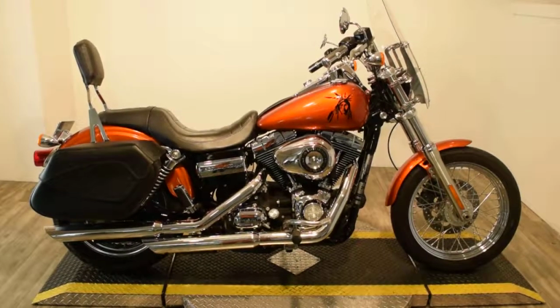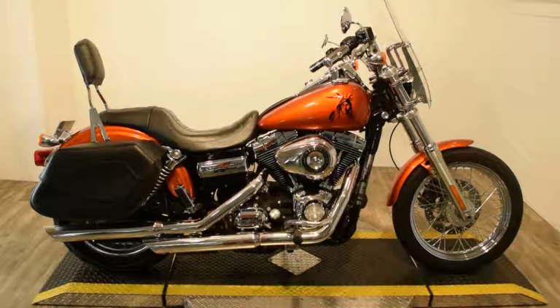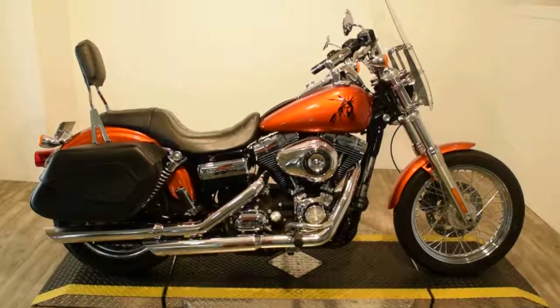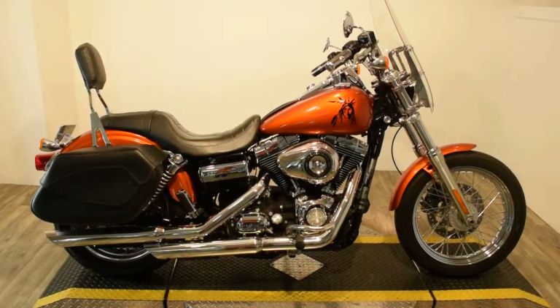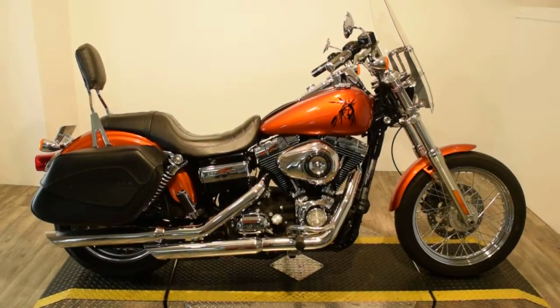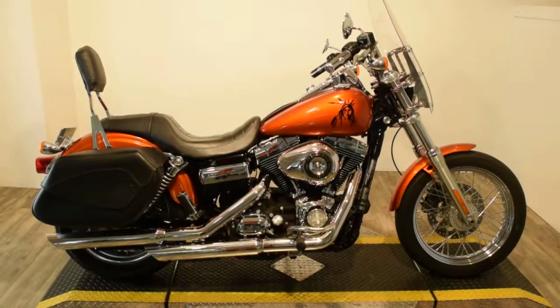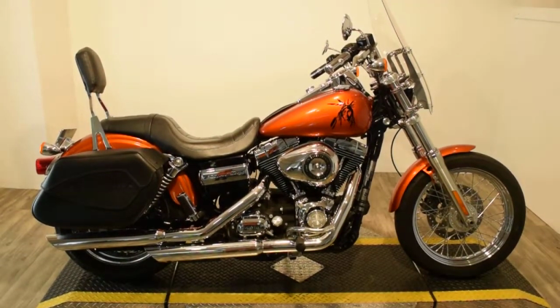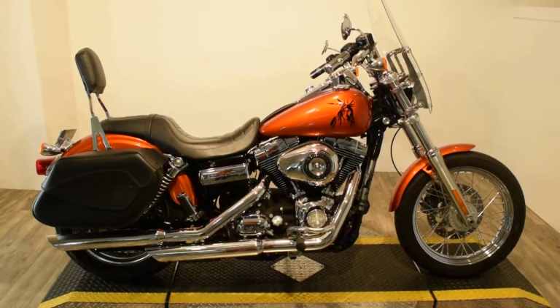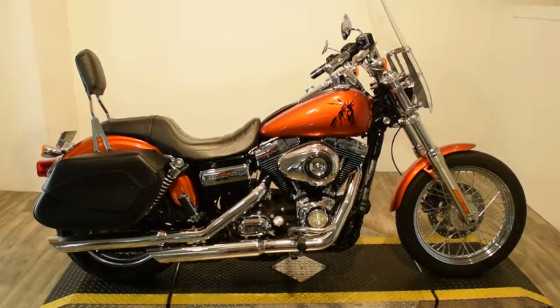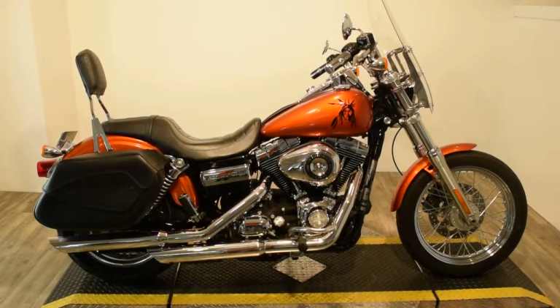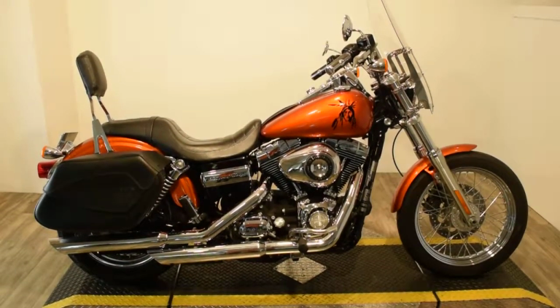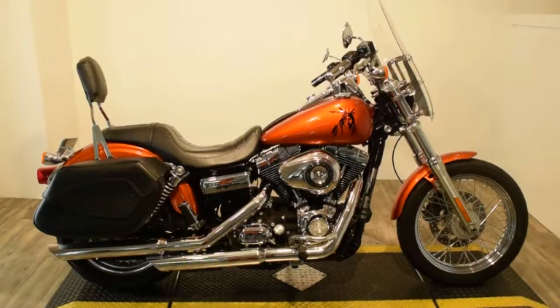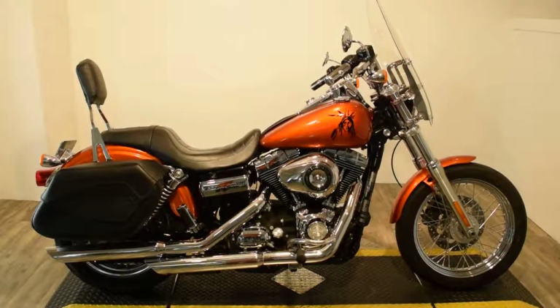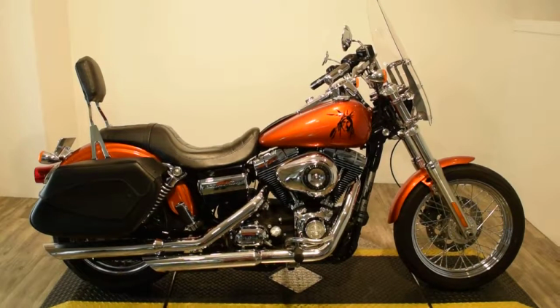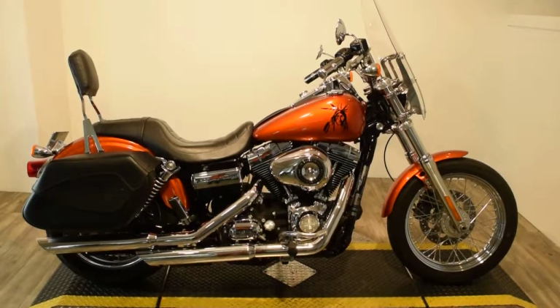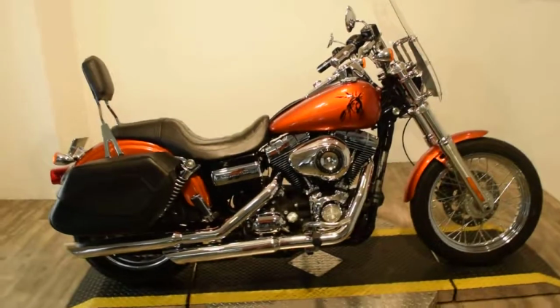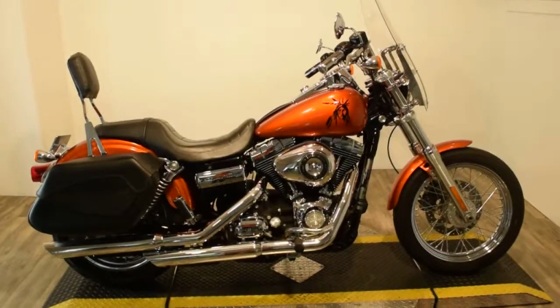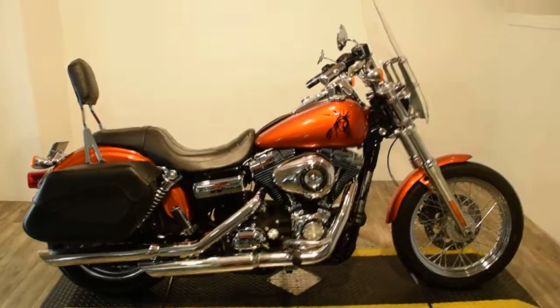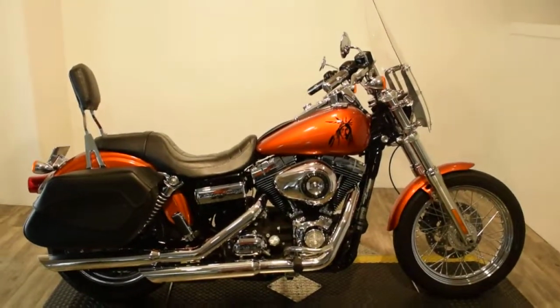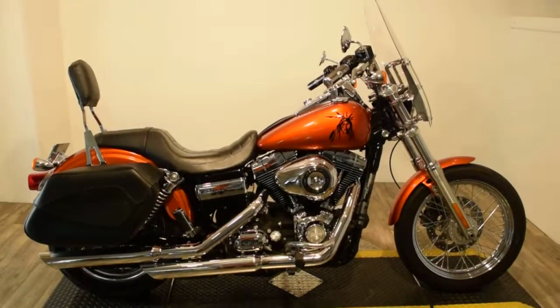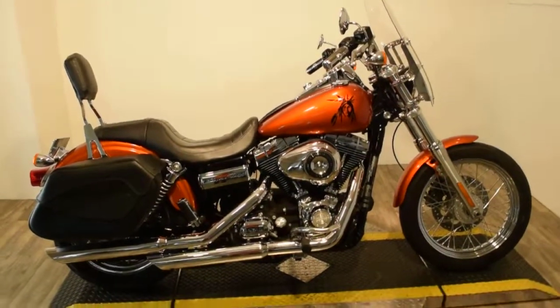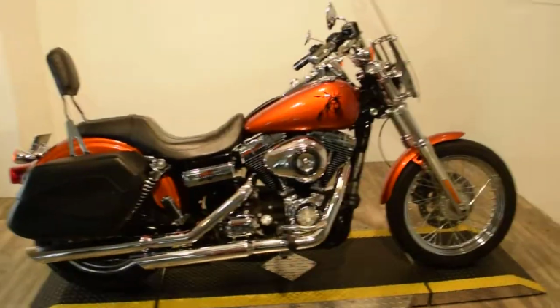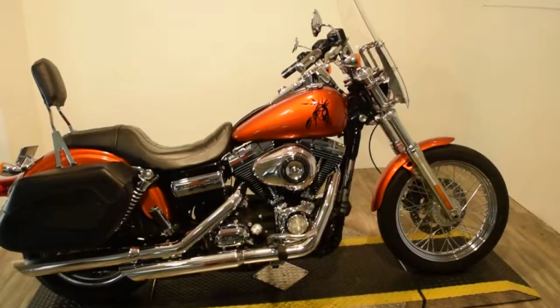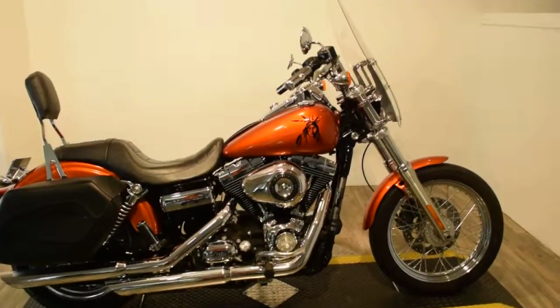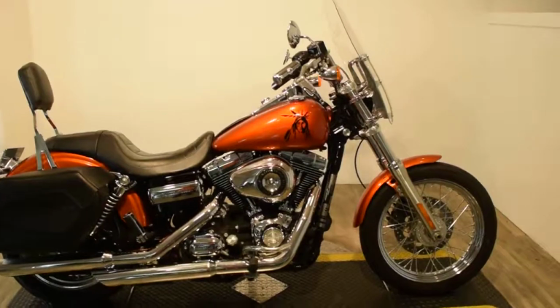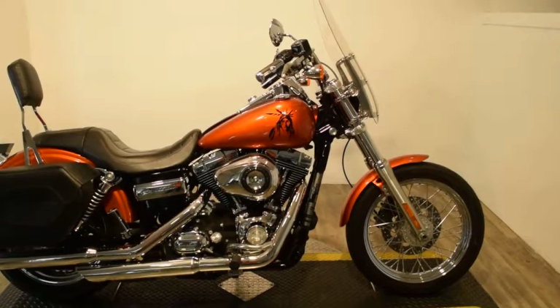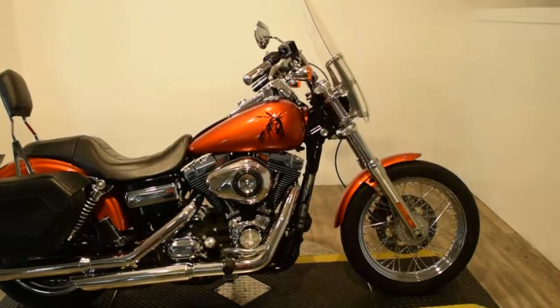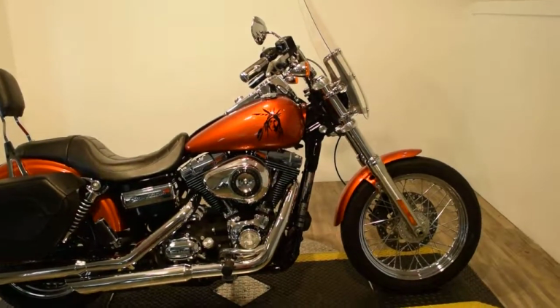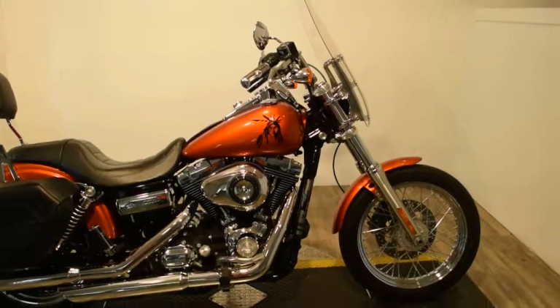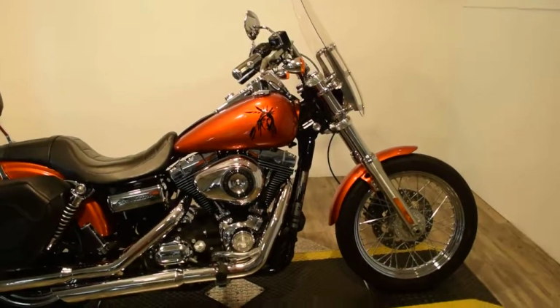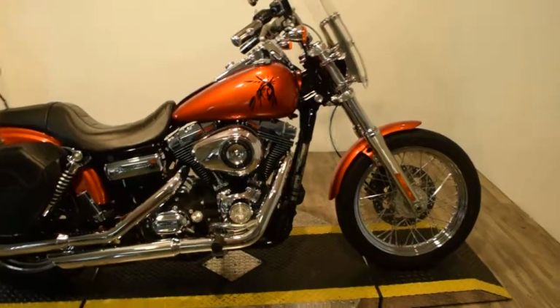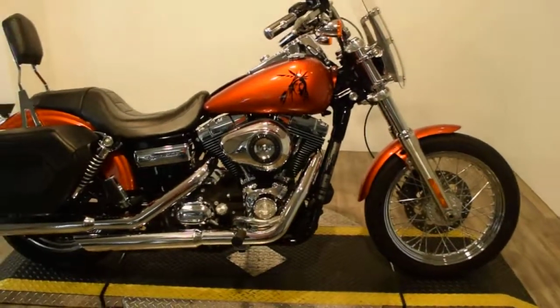Monster Power Sports is offering this 2011 Harley-Davidson Dyna Super Glide. This bike is one of a kind and it's custom painted — a very nice paint job. It's got 7,000 and something miles on it.